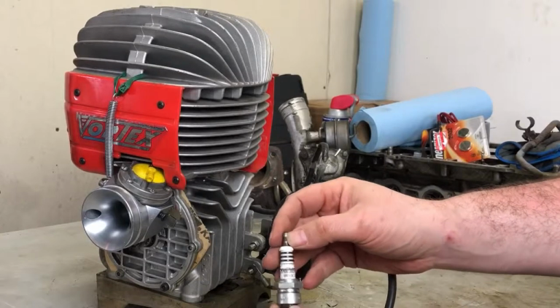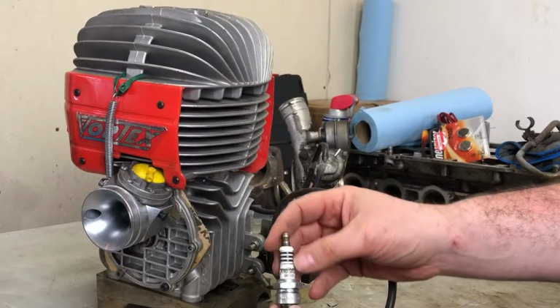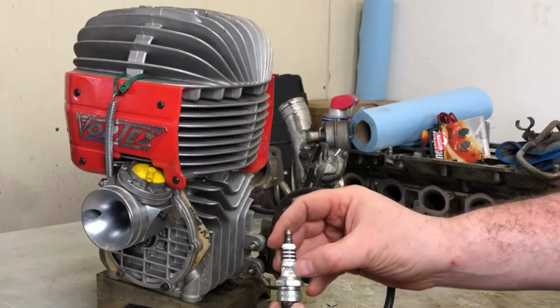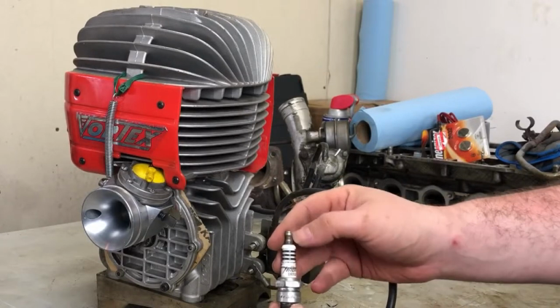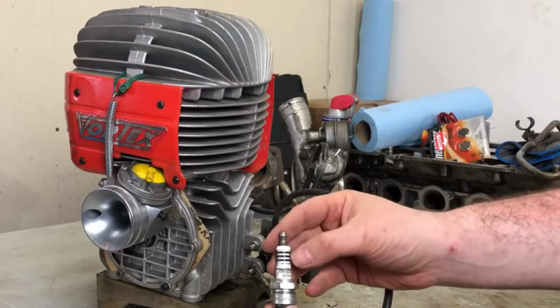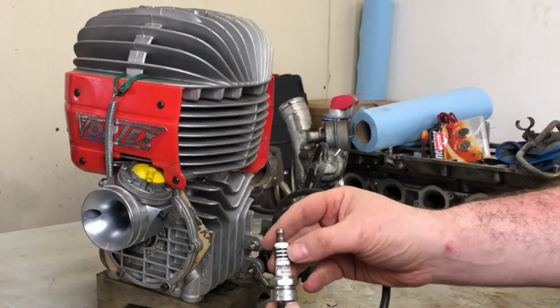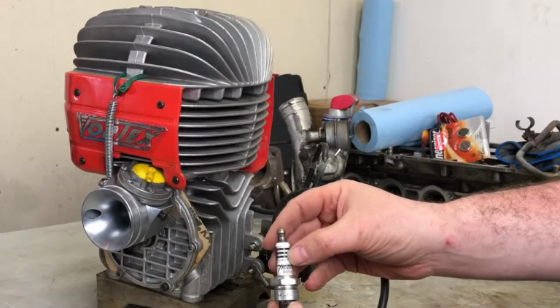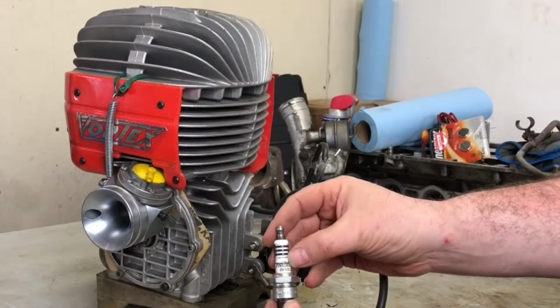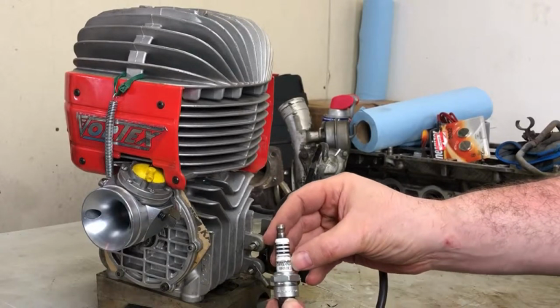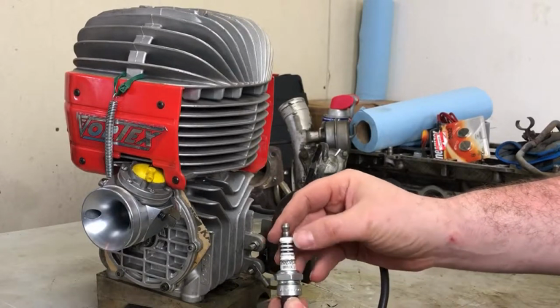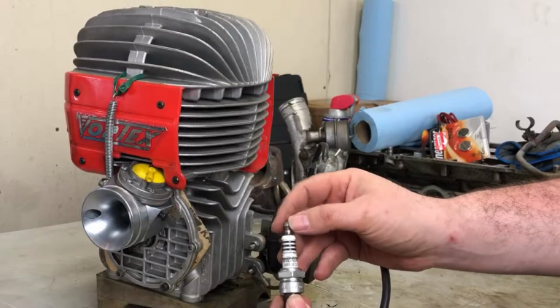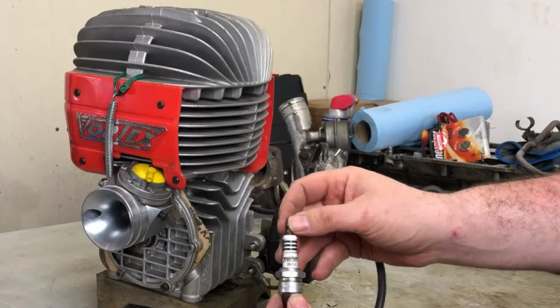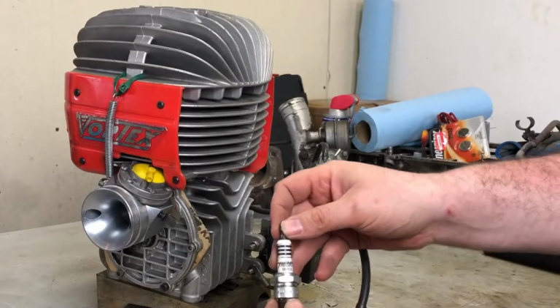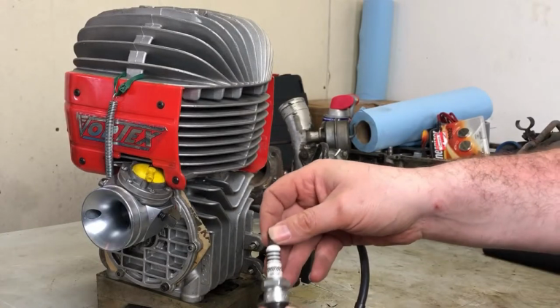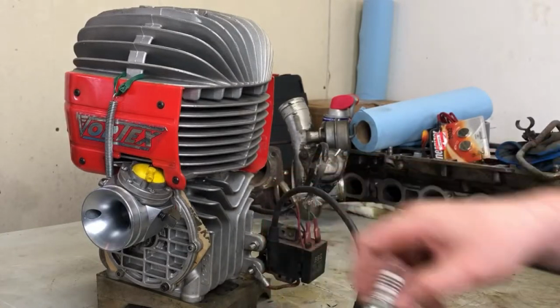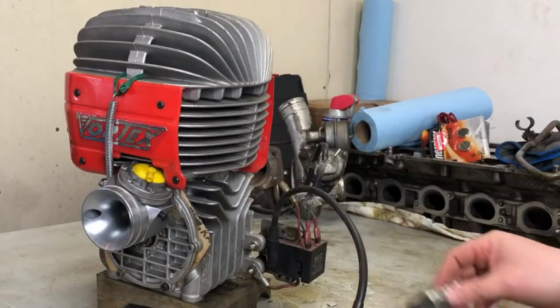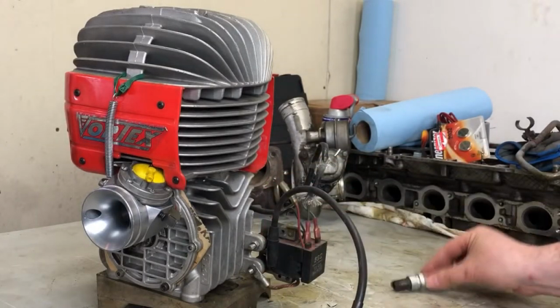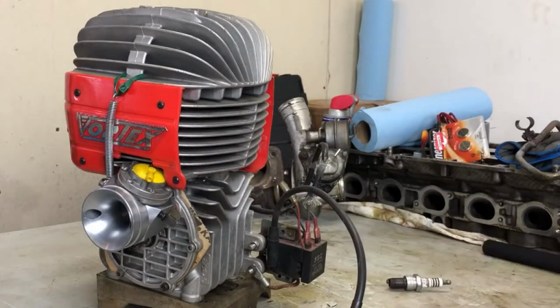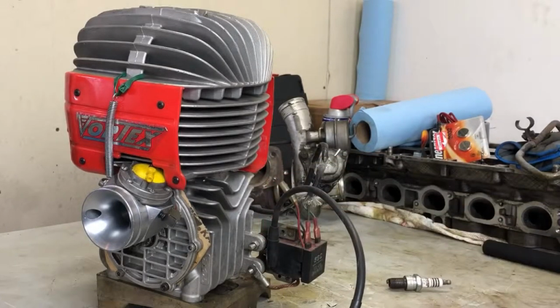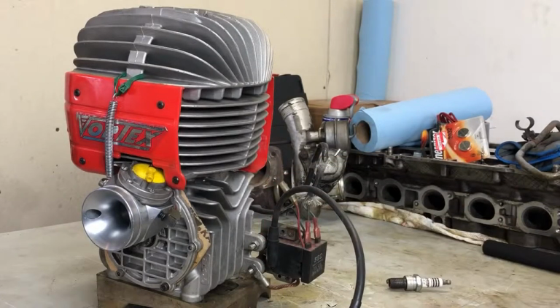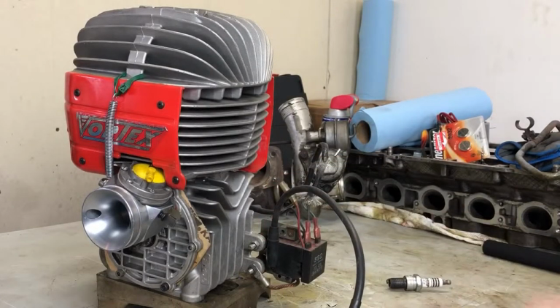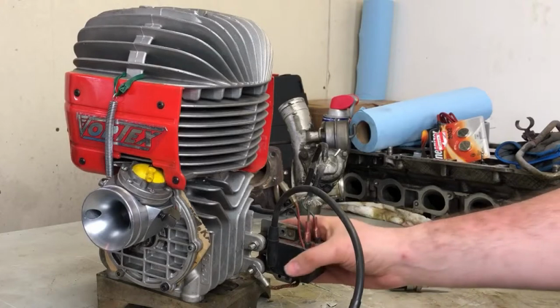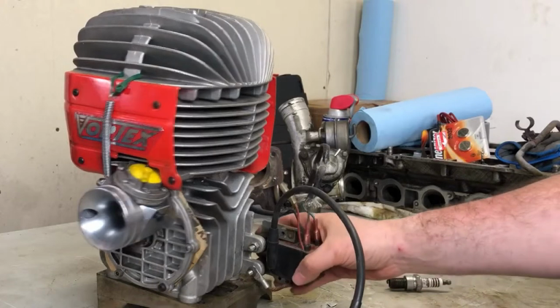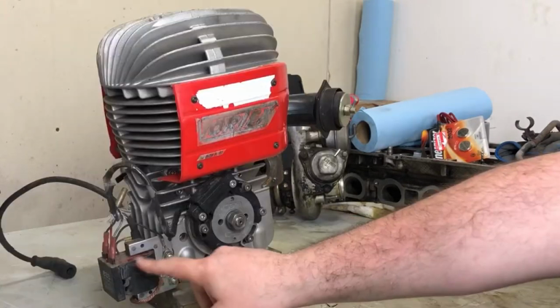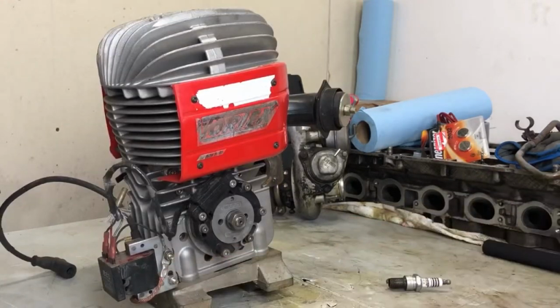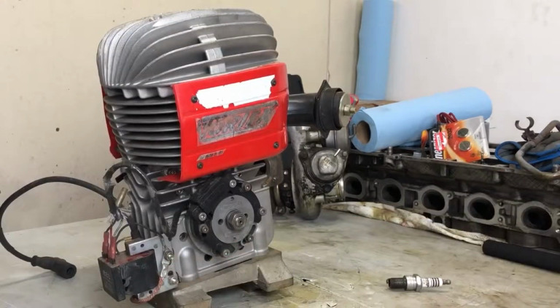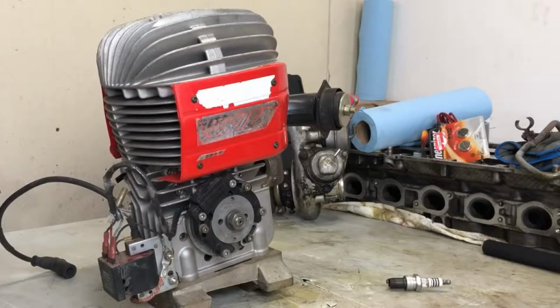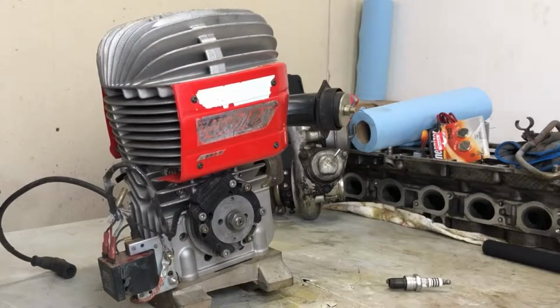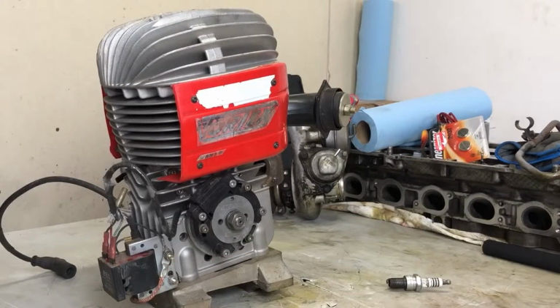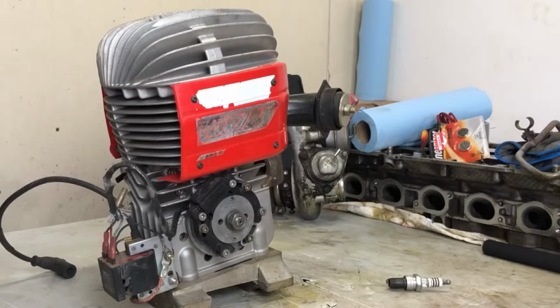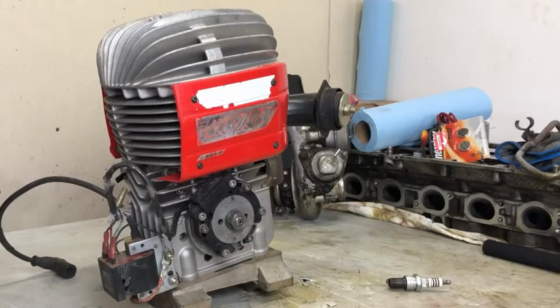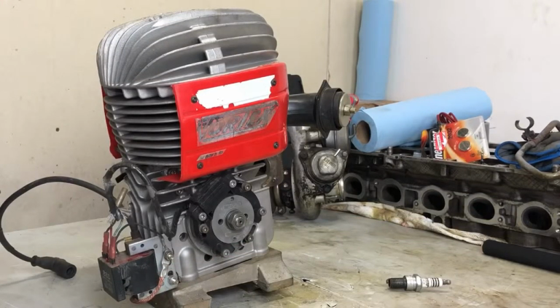Most plugs are resistor plugs. I haven't actually seen a B10EIX — which is what its designation would be without the R — and that's about it. There's not a lot more to them.